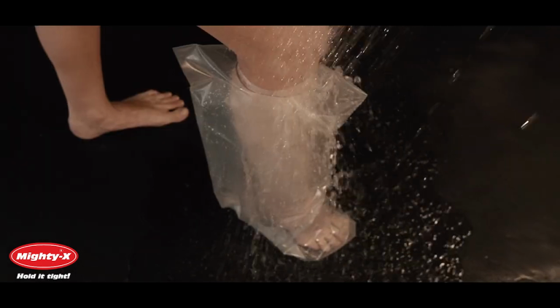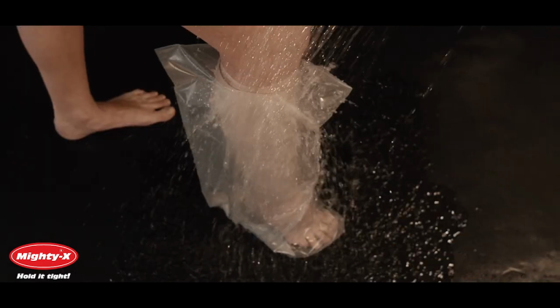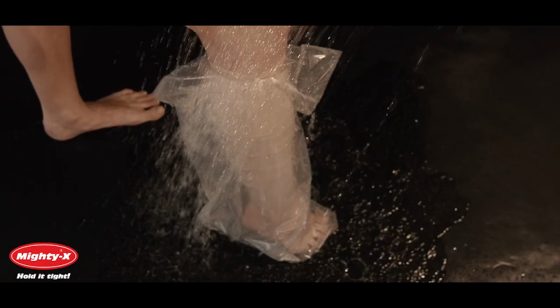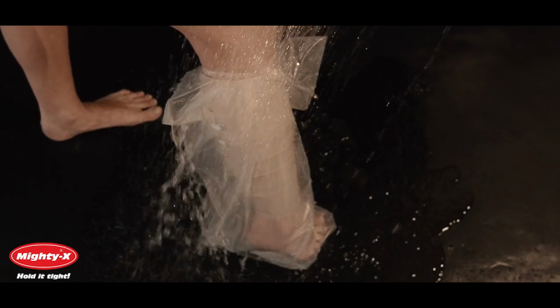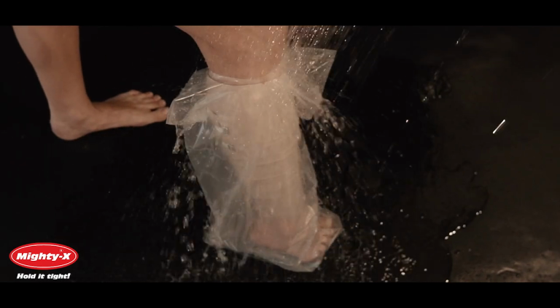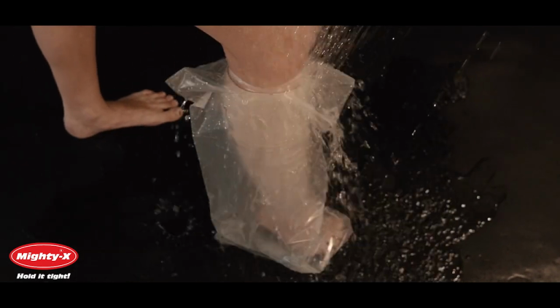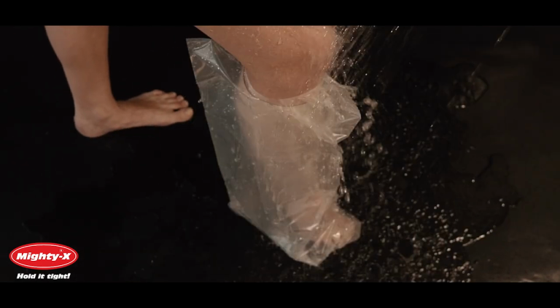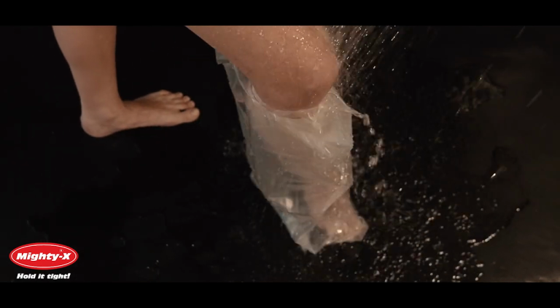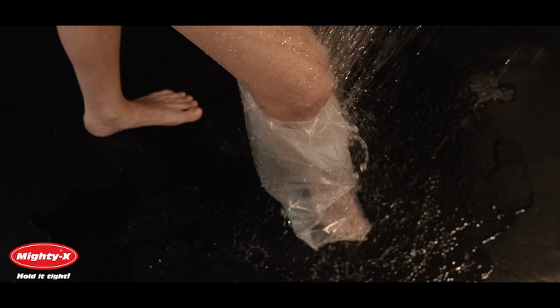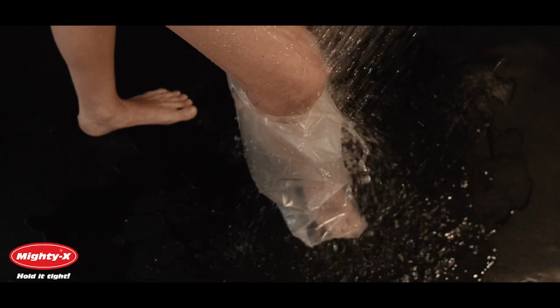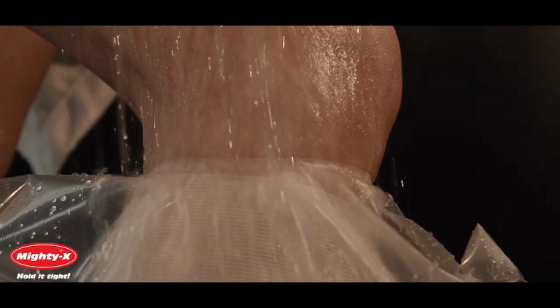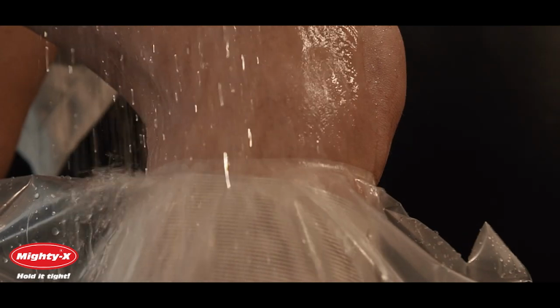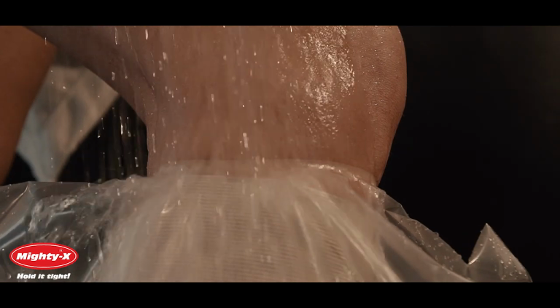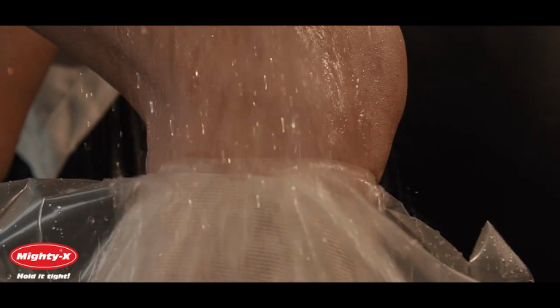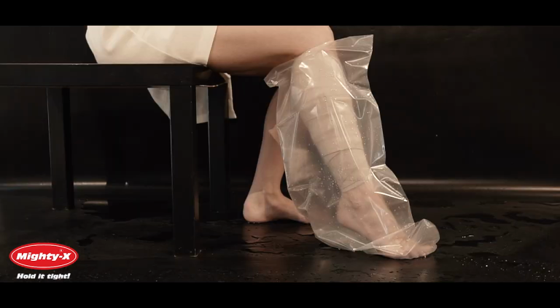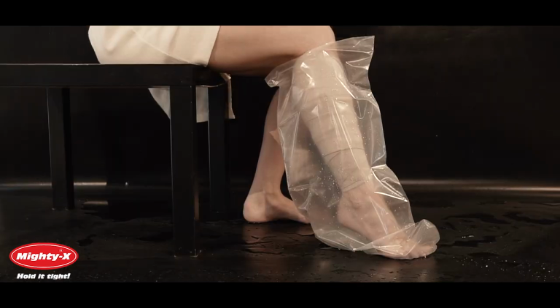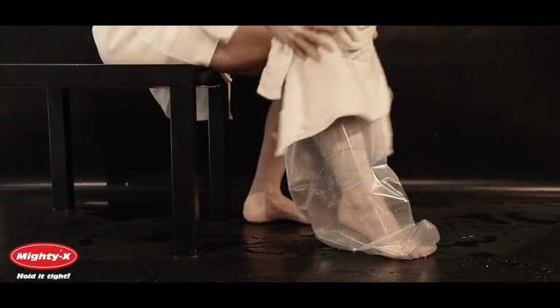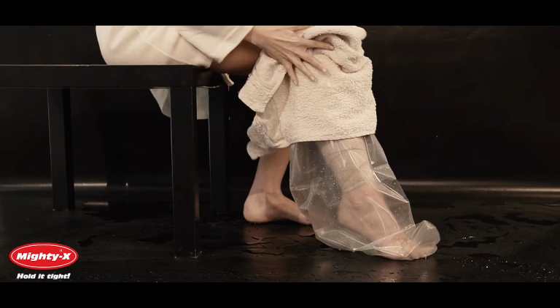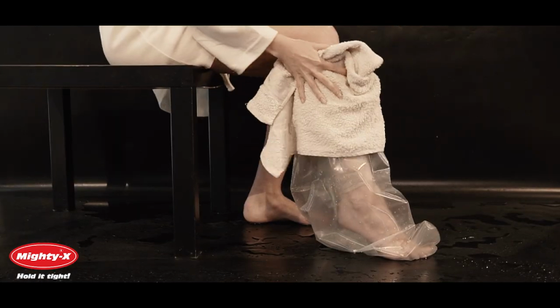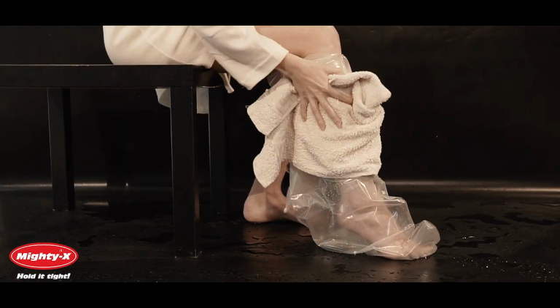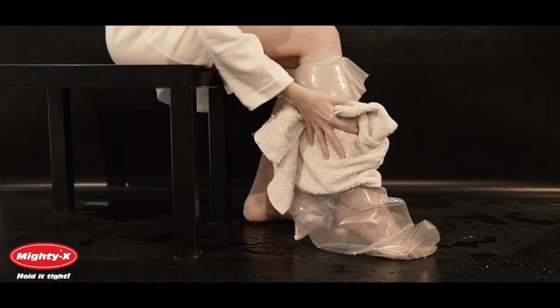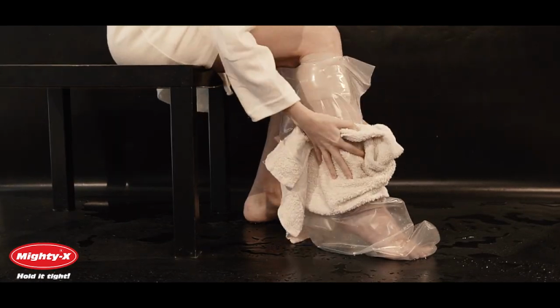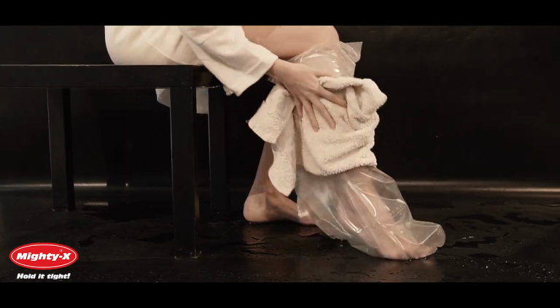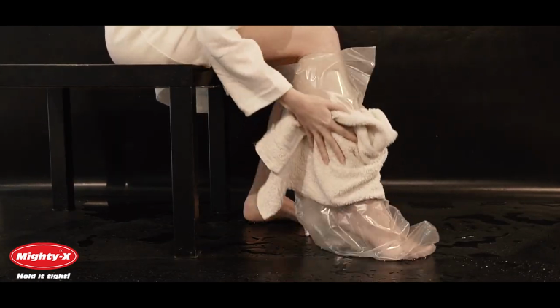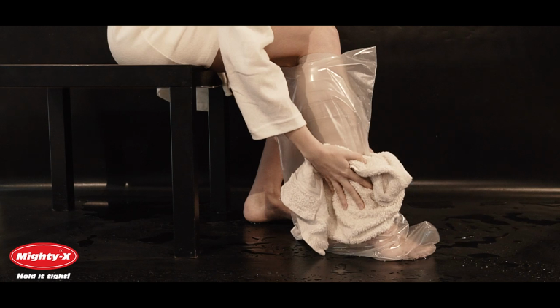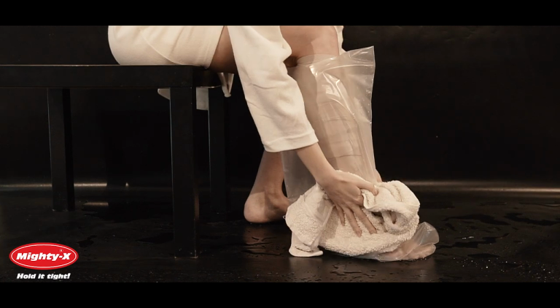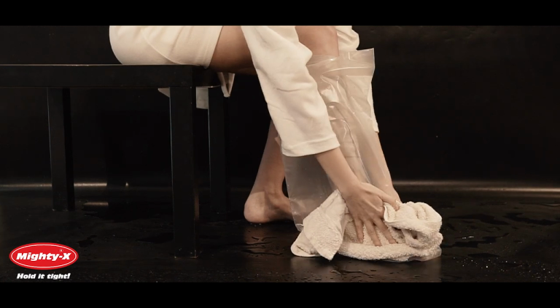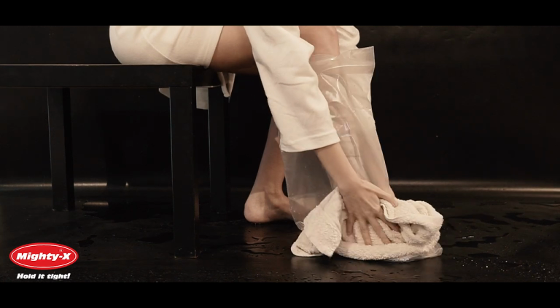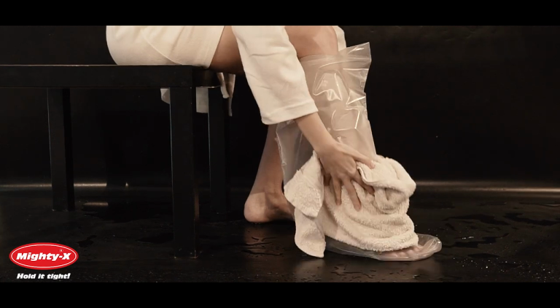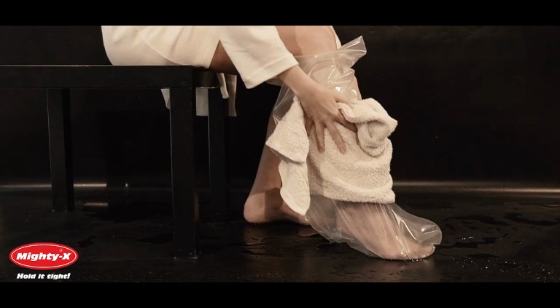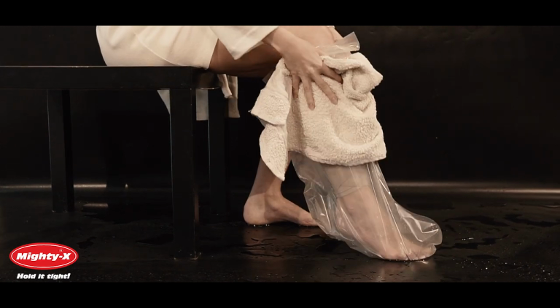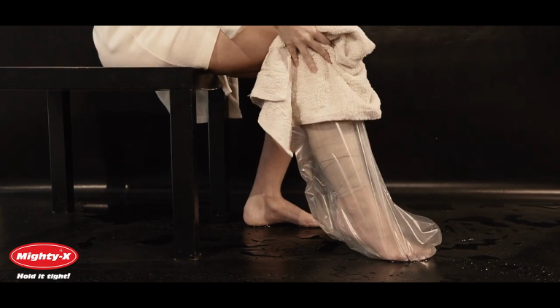You are now ready to shower. In order to get multiple uses out of your leg cast cover, dry it completely with a bath towel and gently pull when removing from the cast.